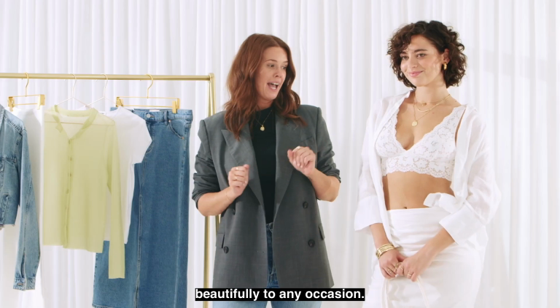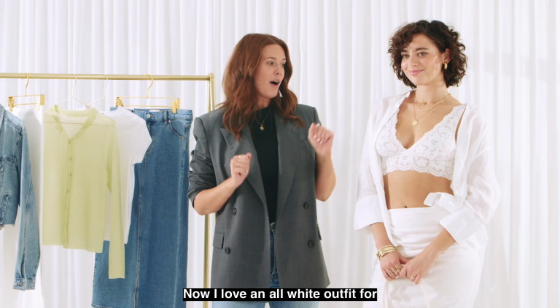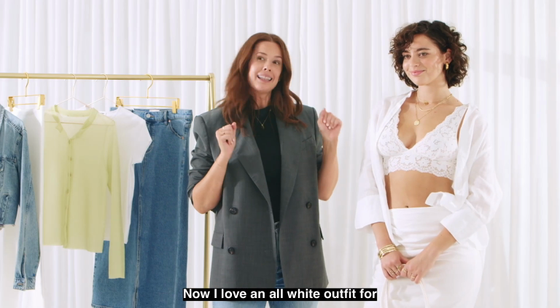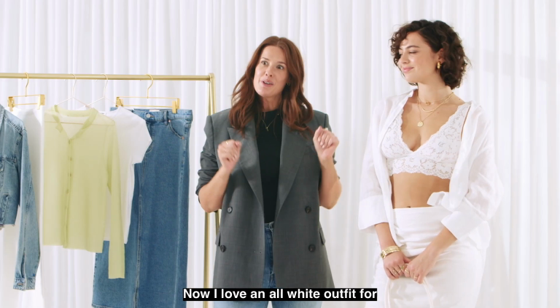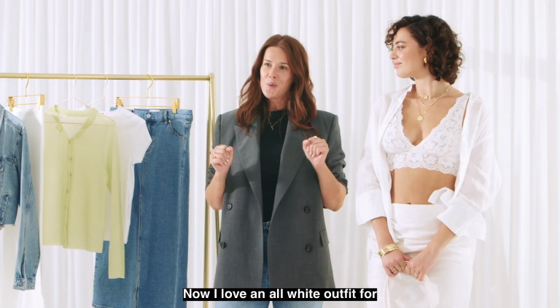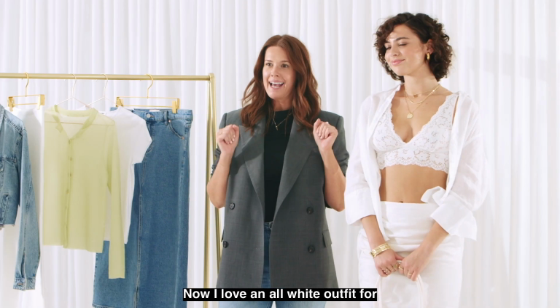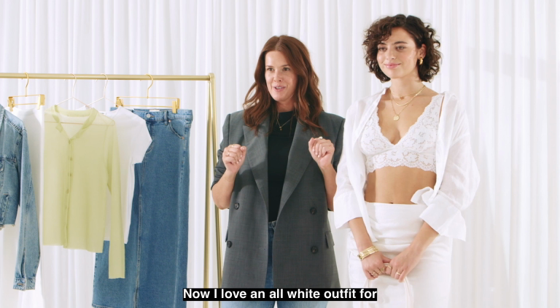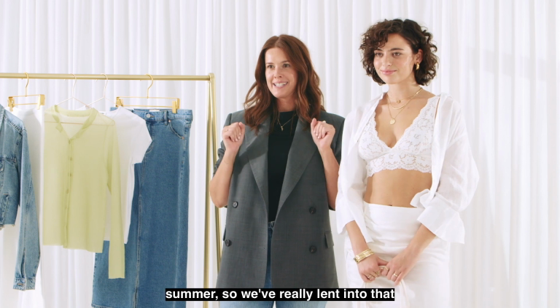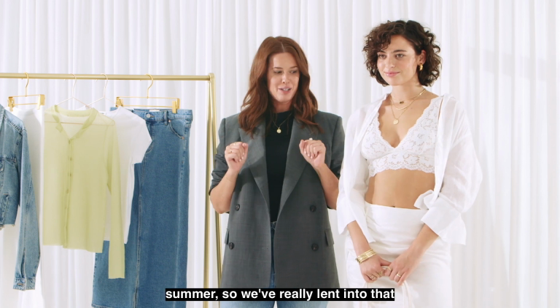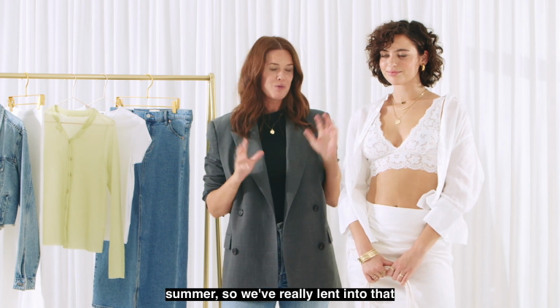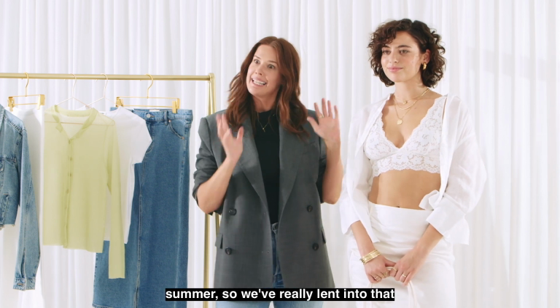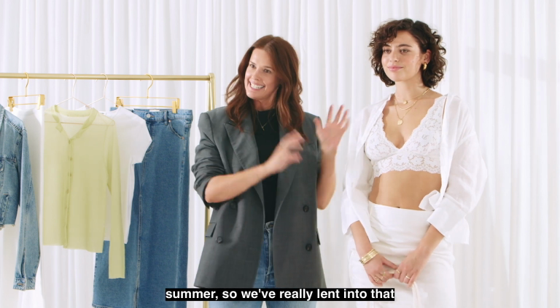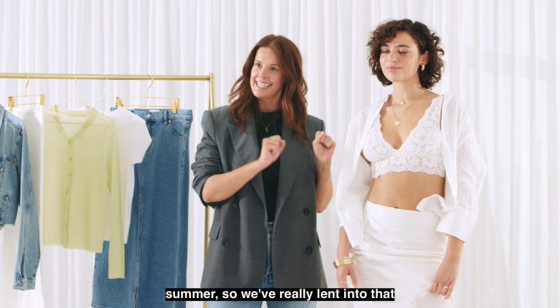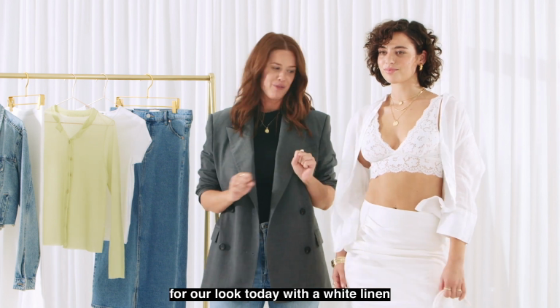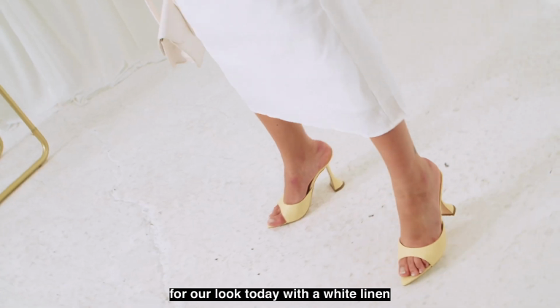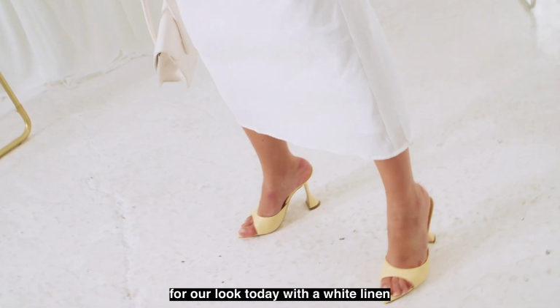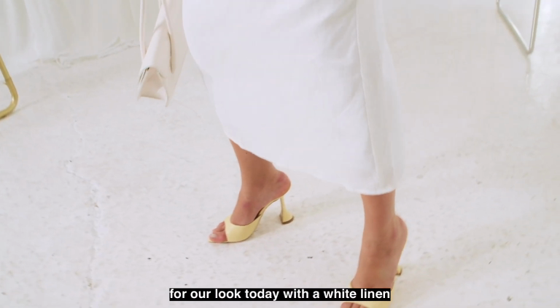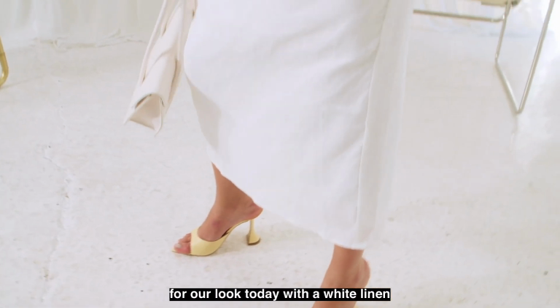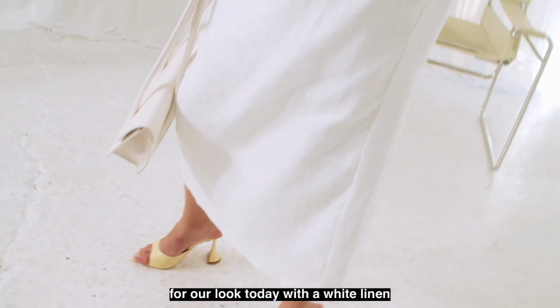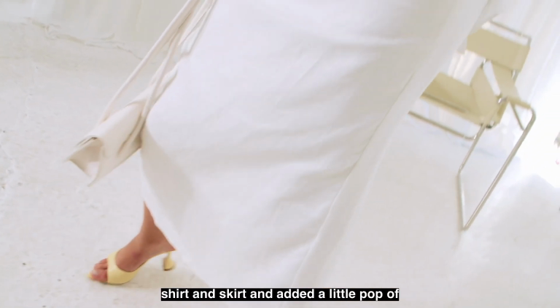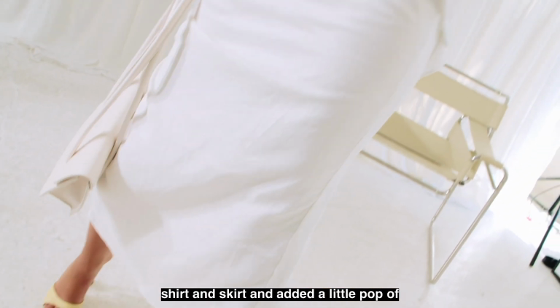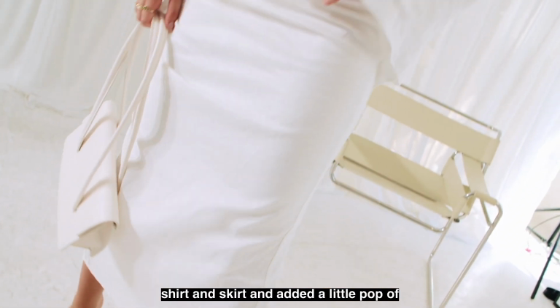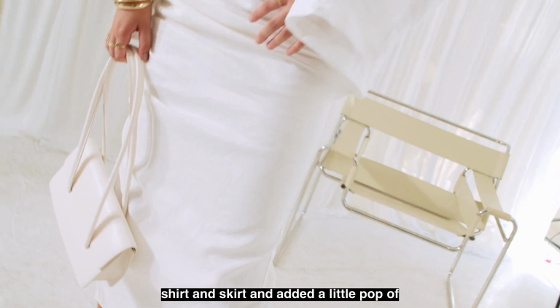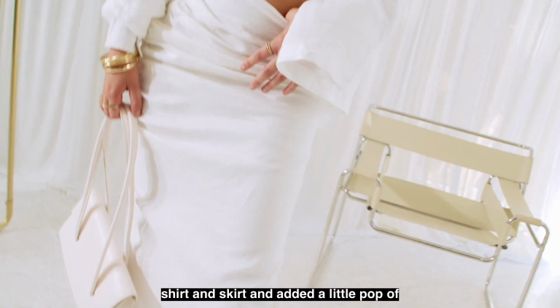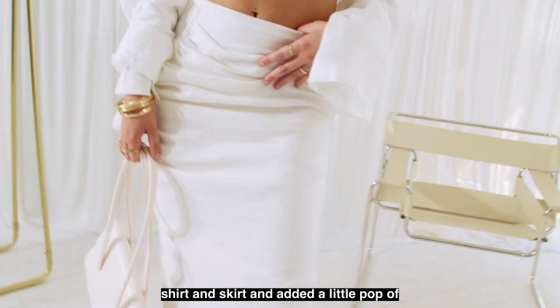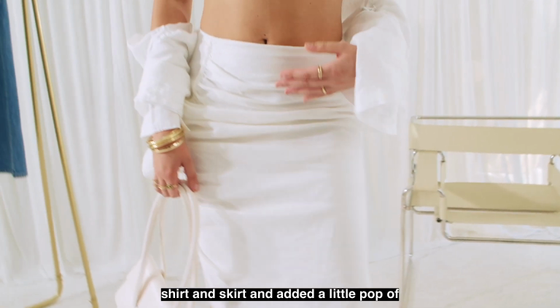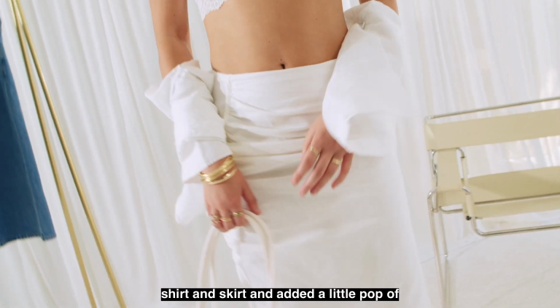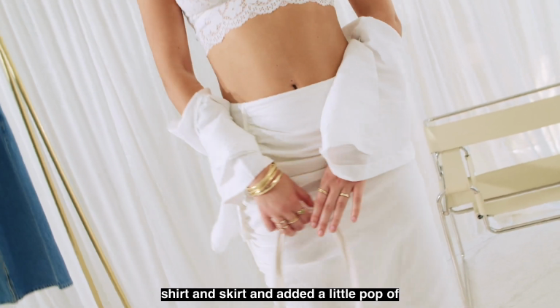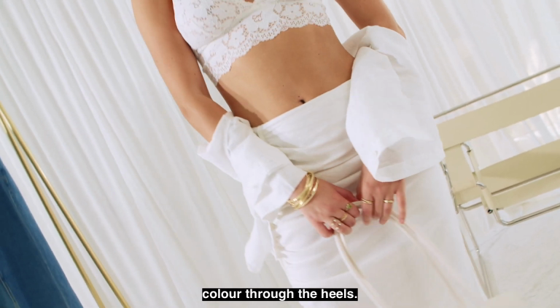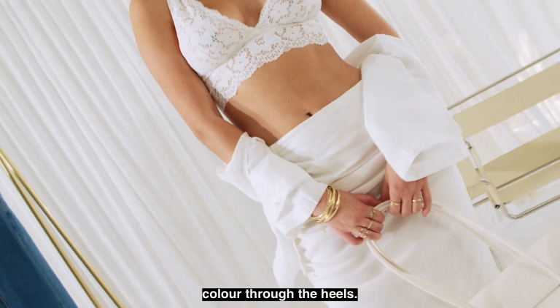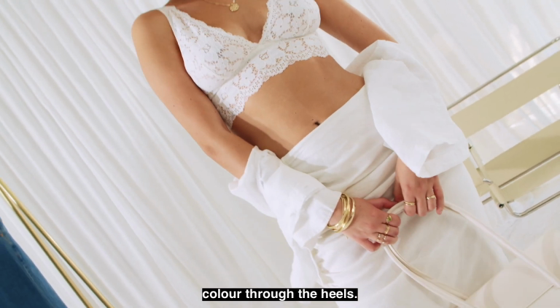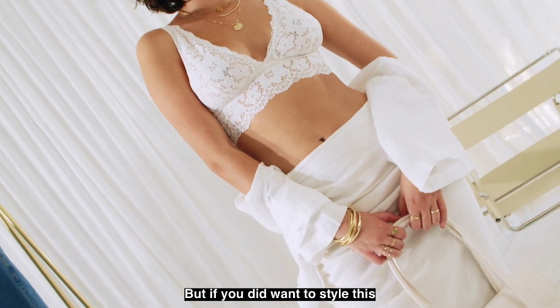I love an all-white outfit for summer, so we've really leaned into that for our look today with a white linen shirt and skirt, and added a little pop of color through the heels.